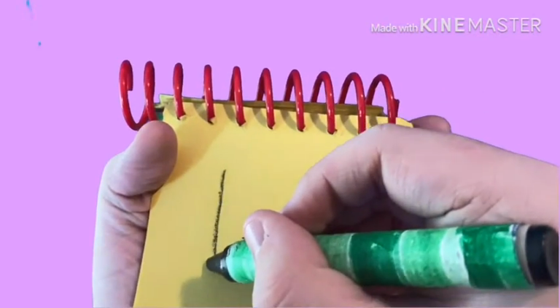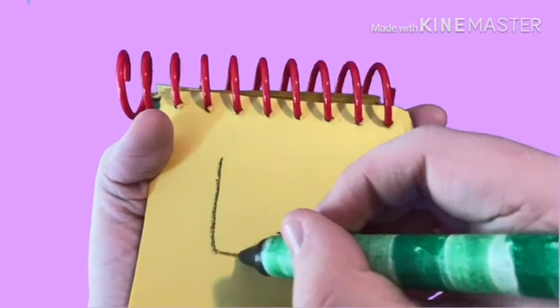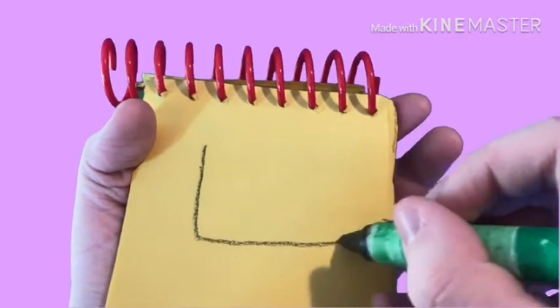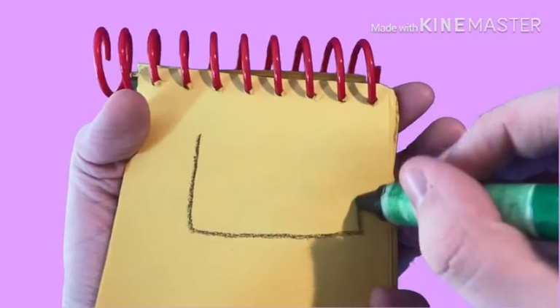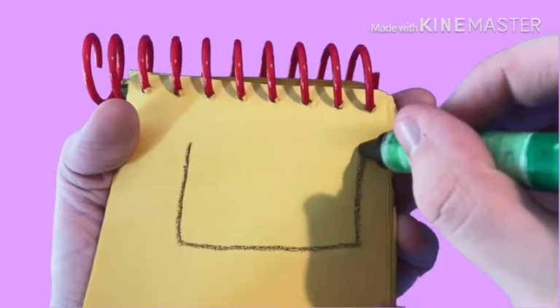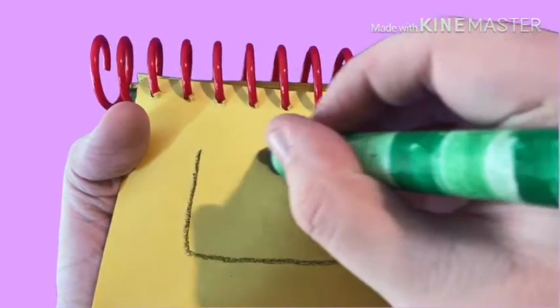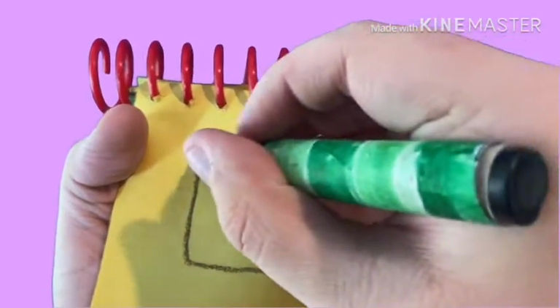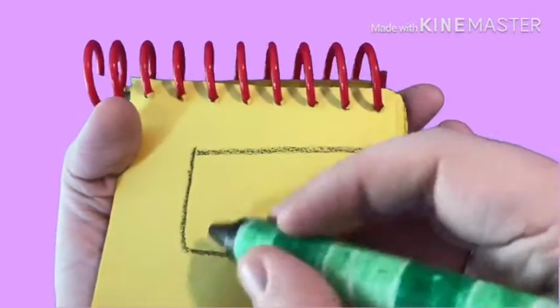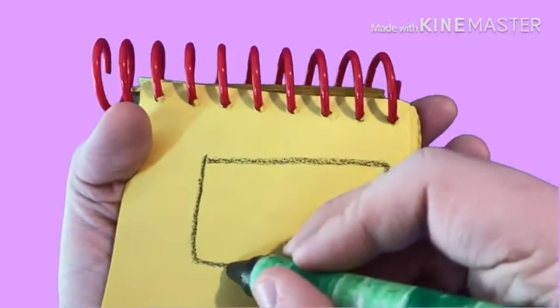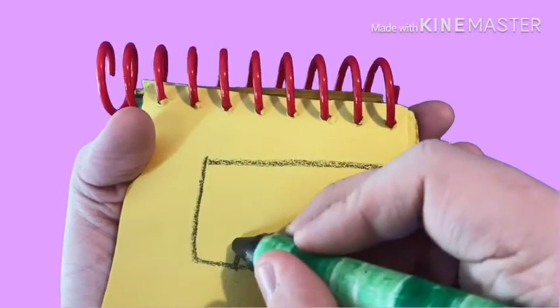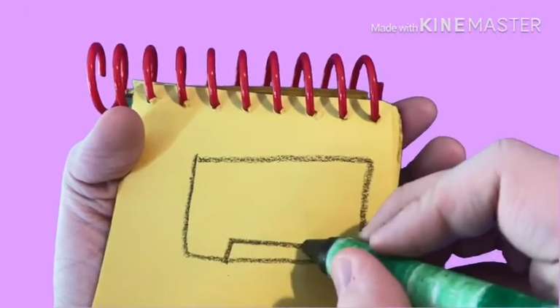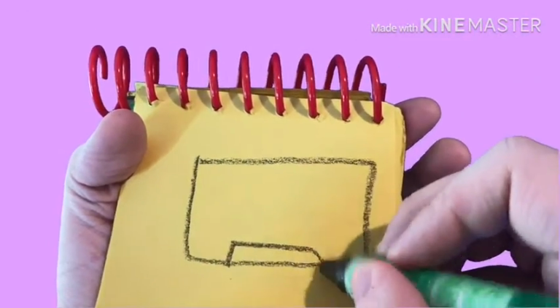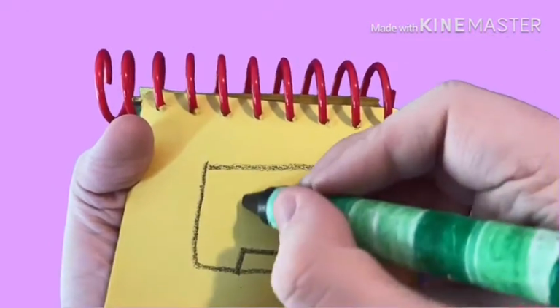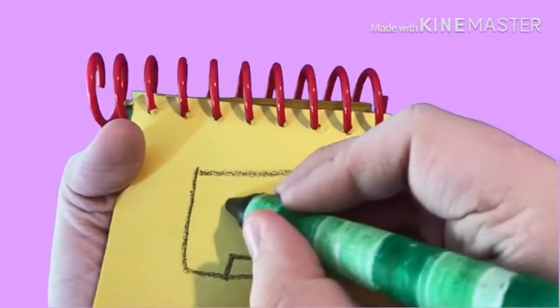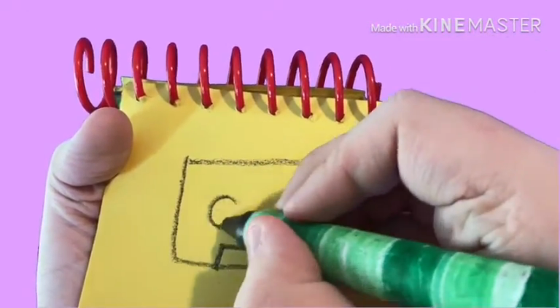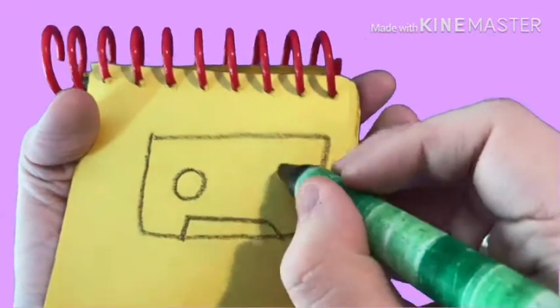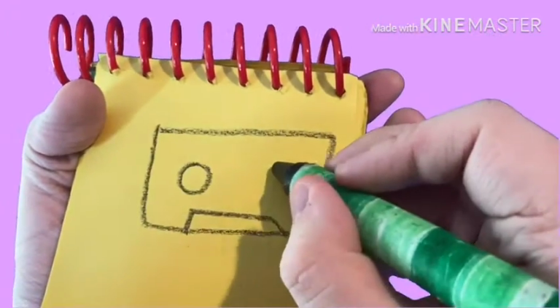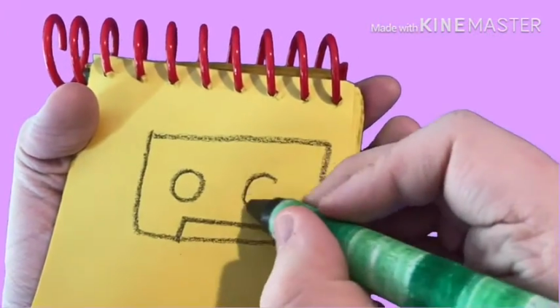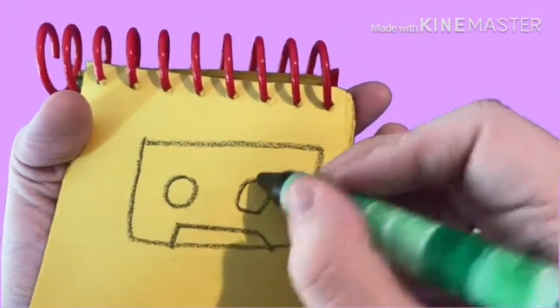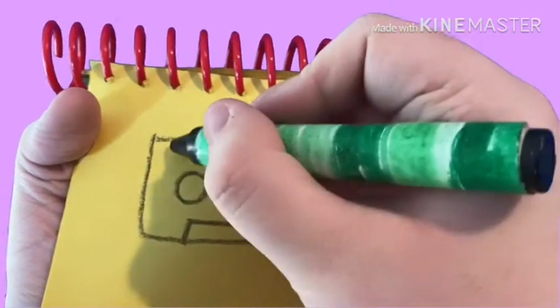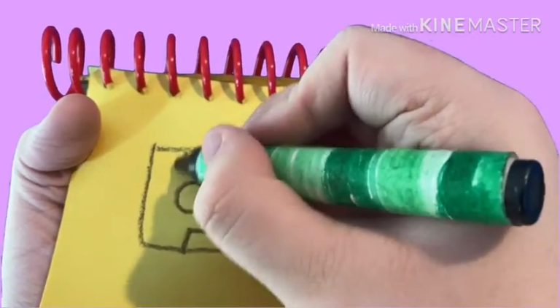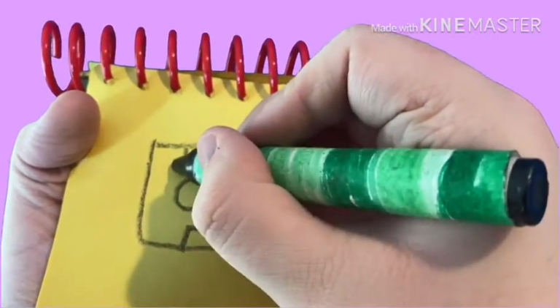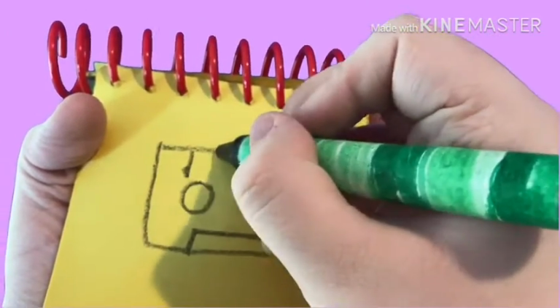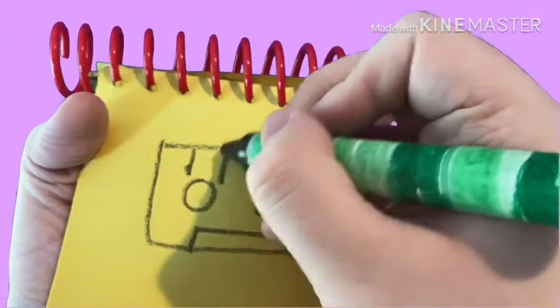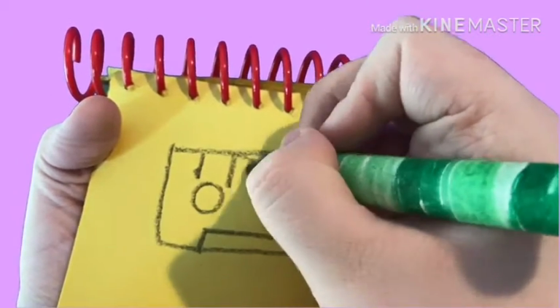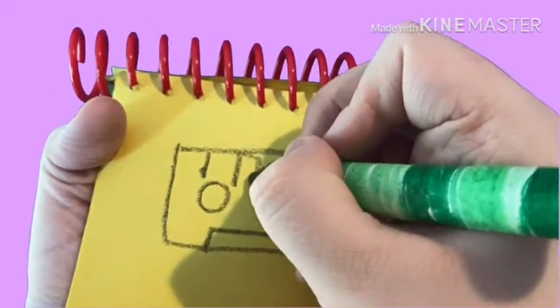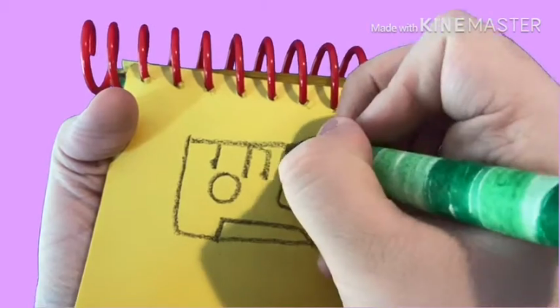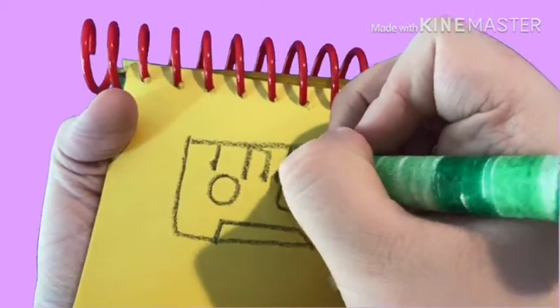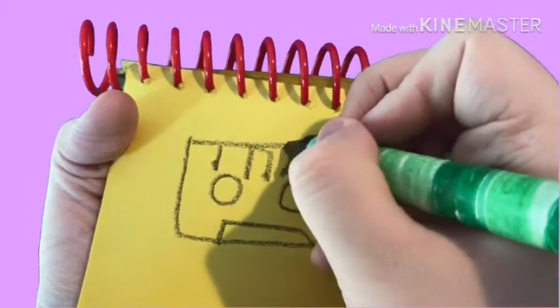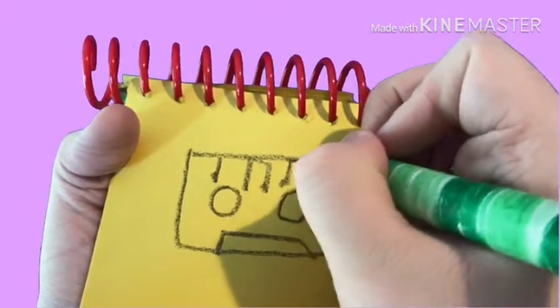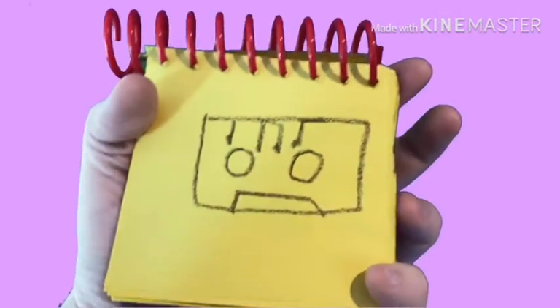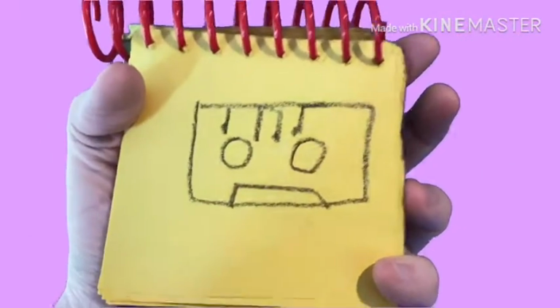First a rectangle like this, and a circle here and another circle there, and a line and some dots for the music notes — and there's a tape cassette.